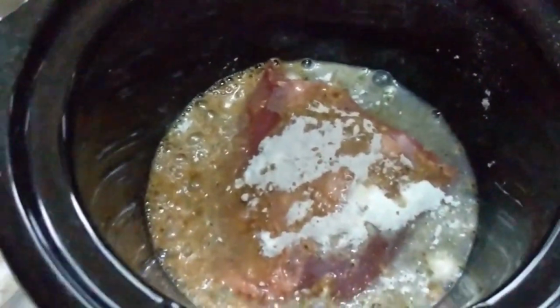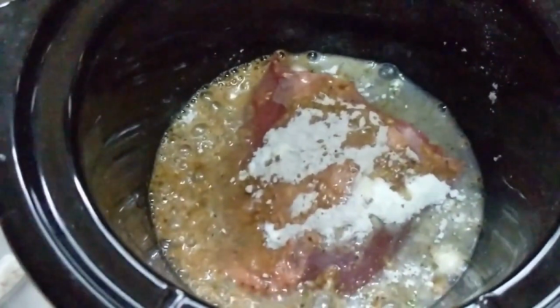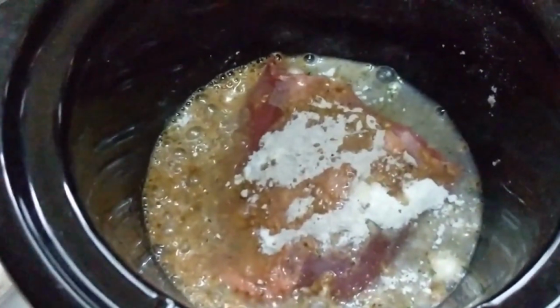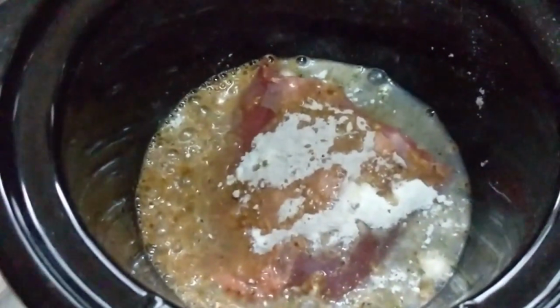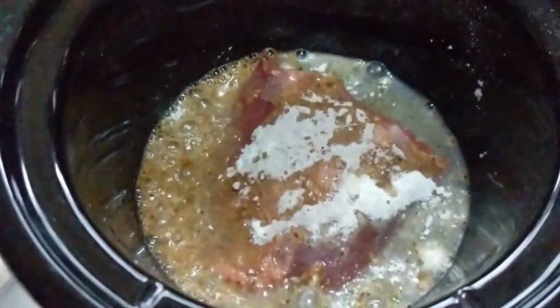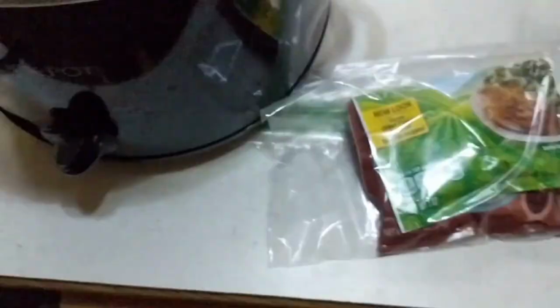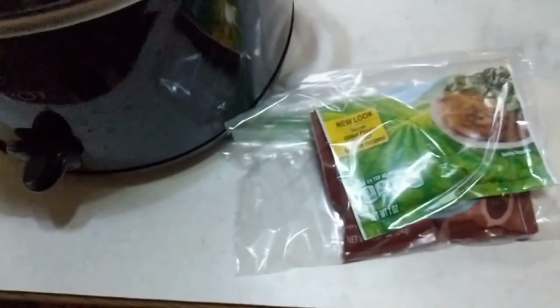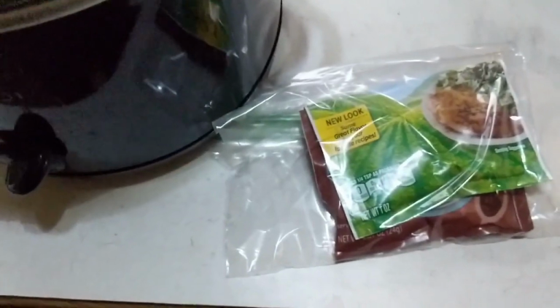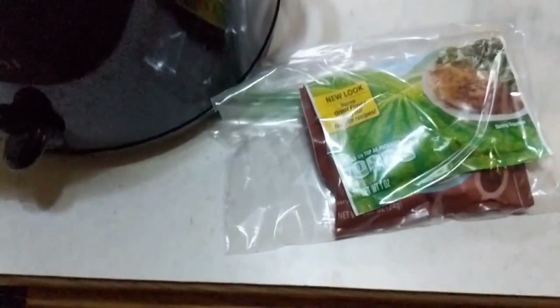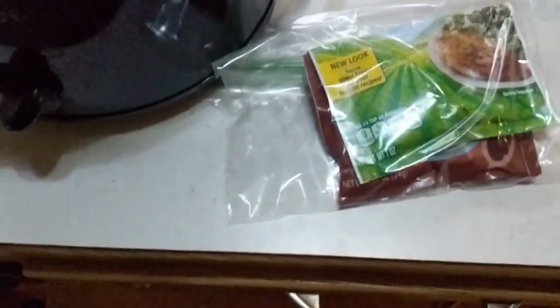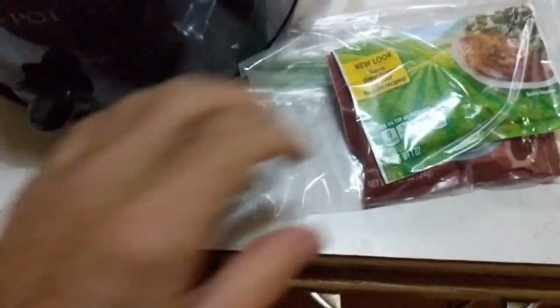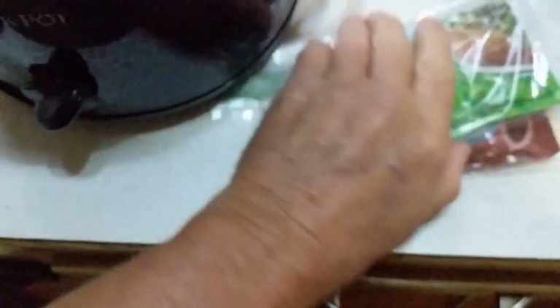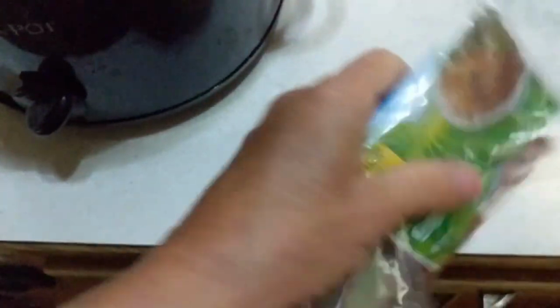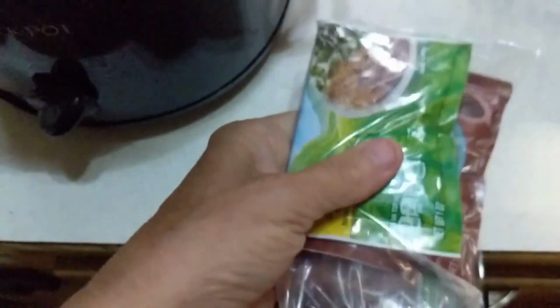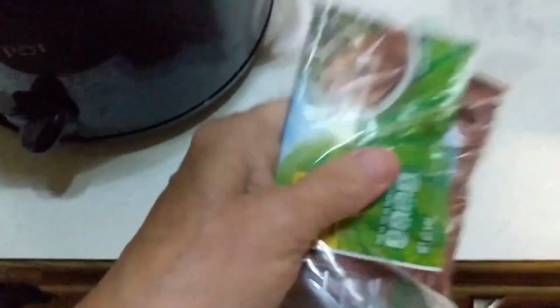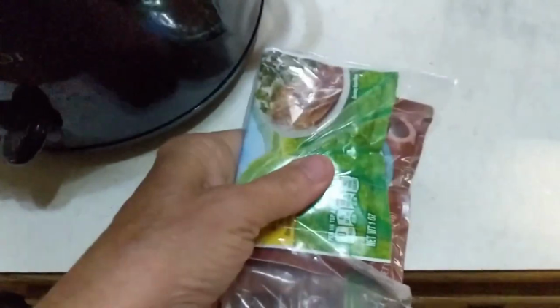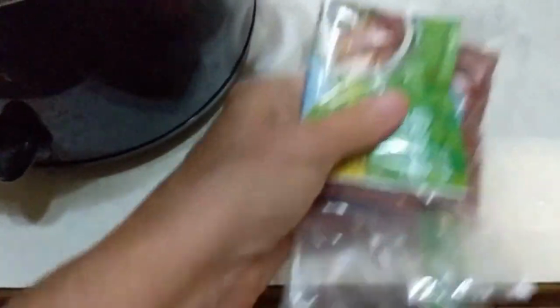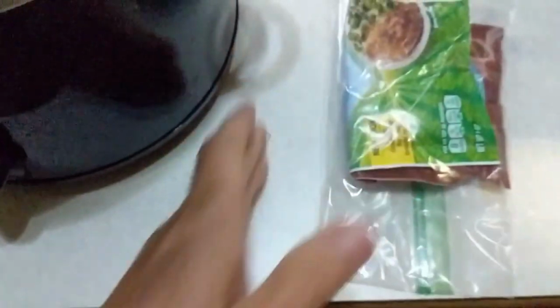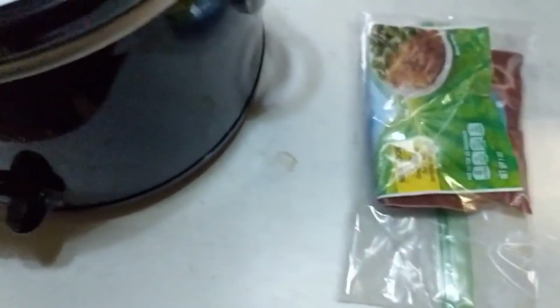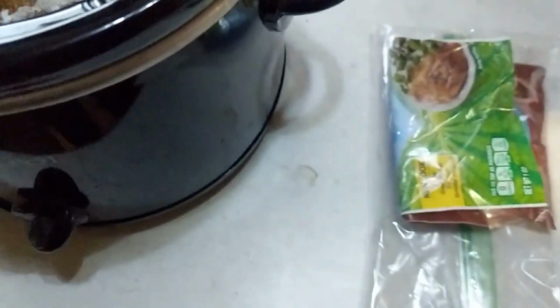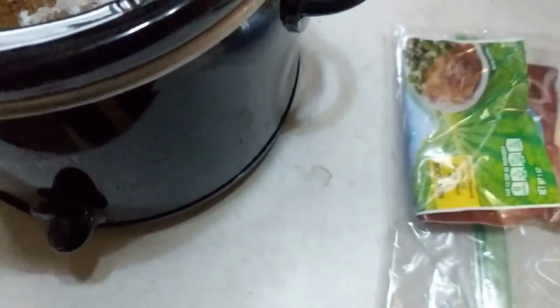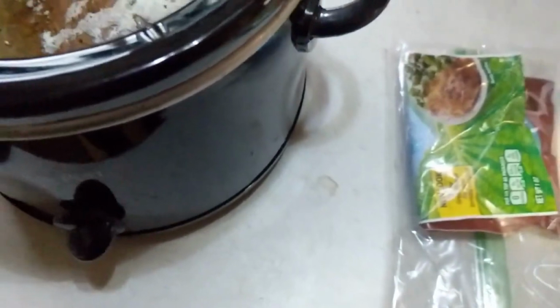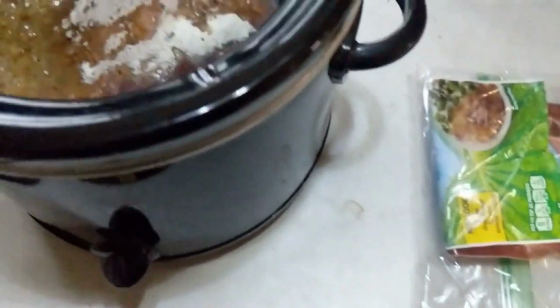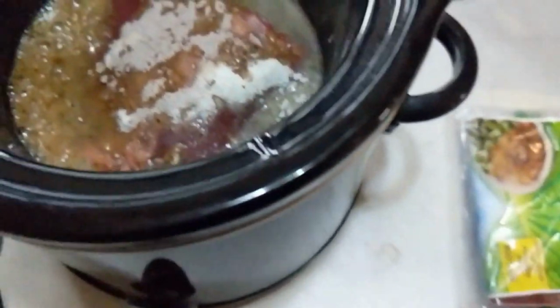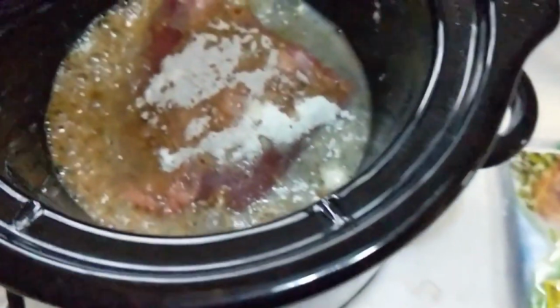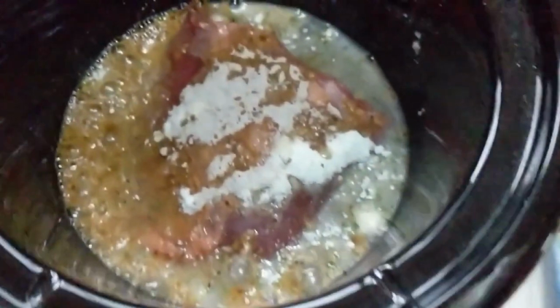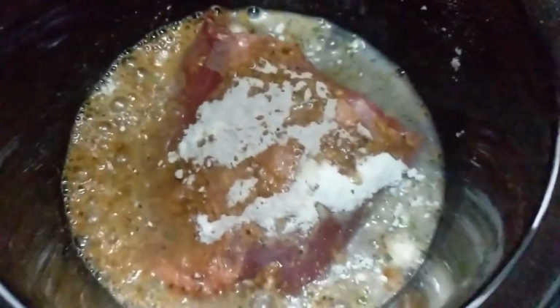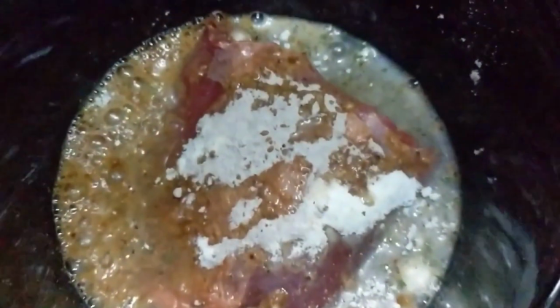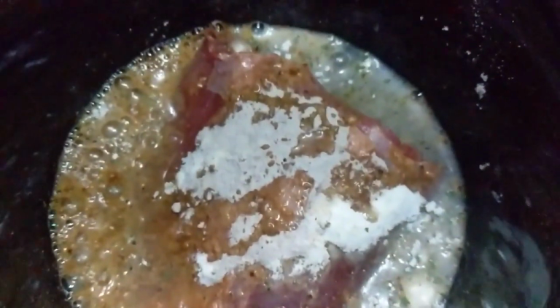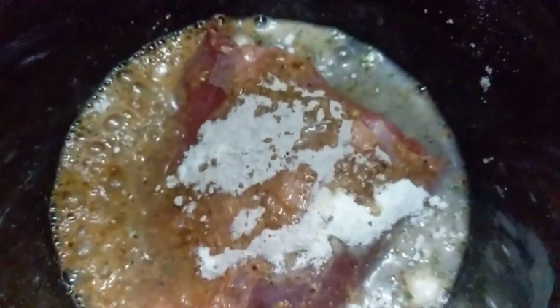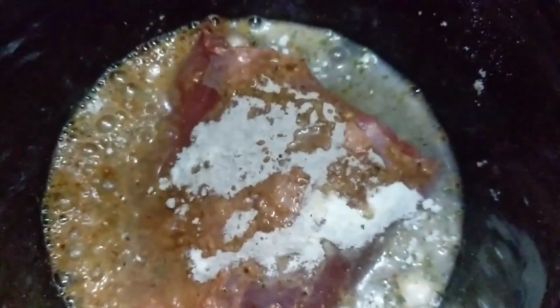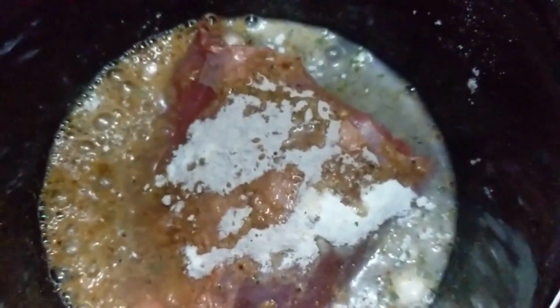I'm just going to let that cook. I put all my rest of my seasonings in a baggie, and I'll just pull that out next time when I make it again with the other half of that roast.